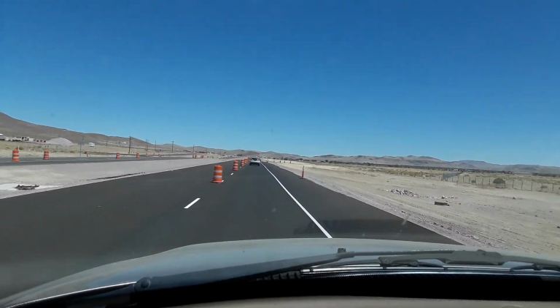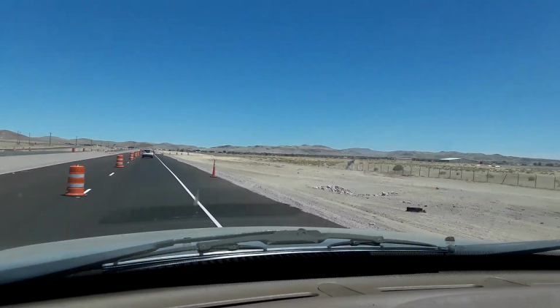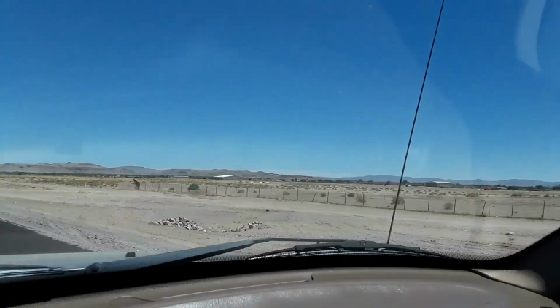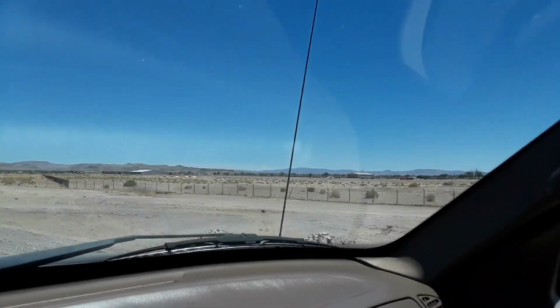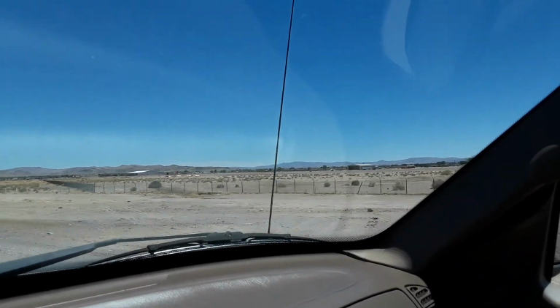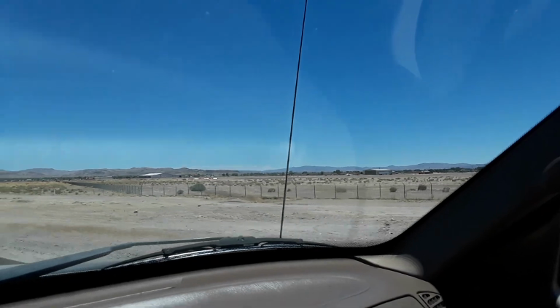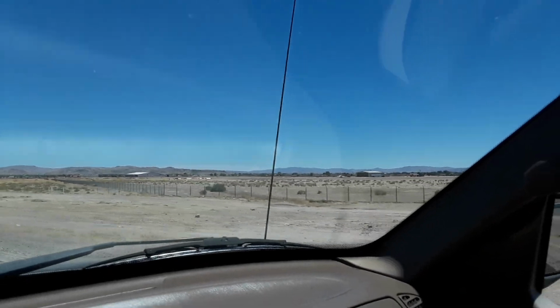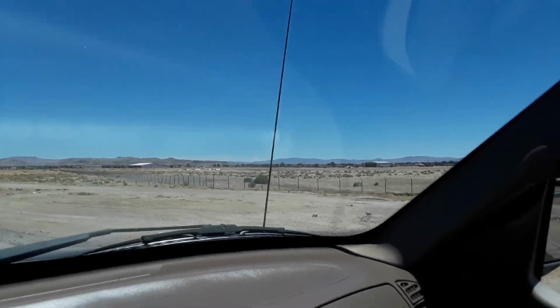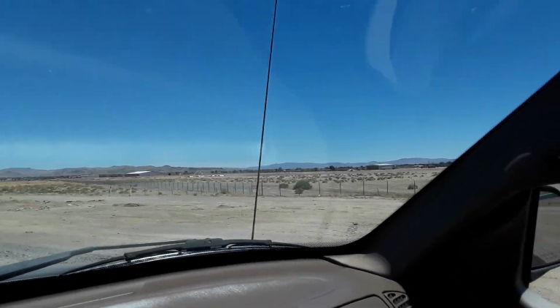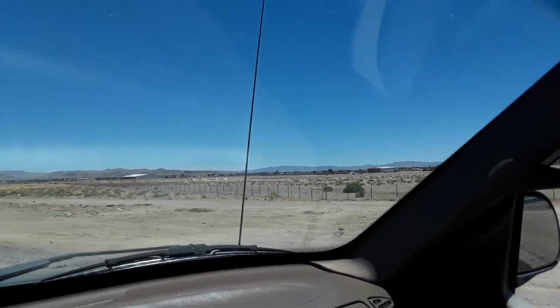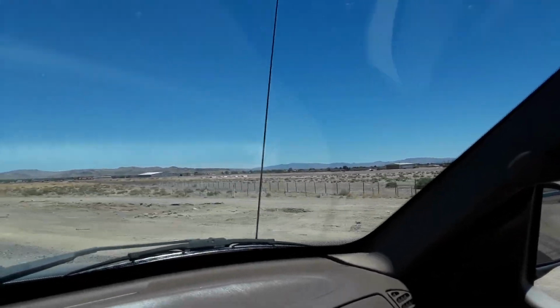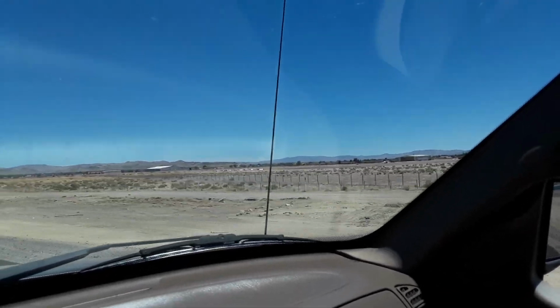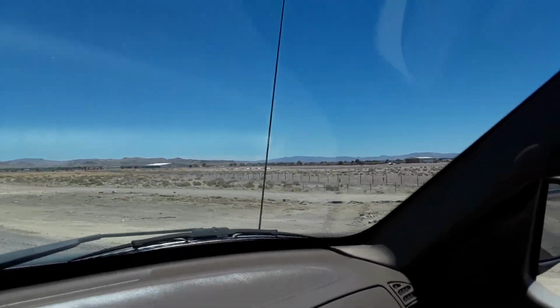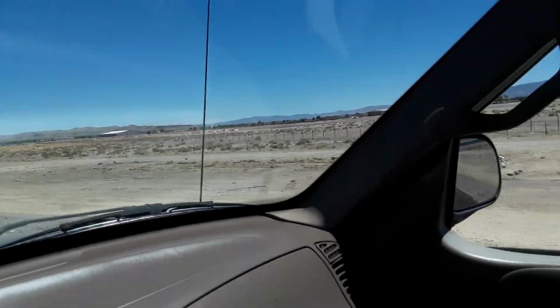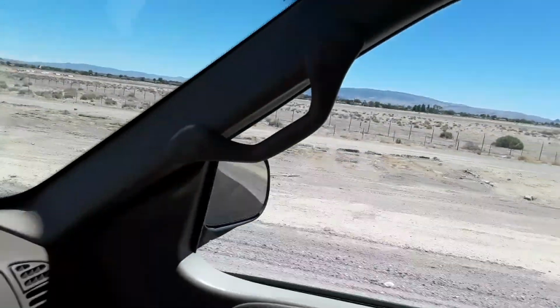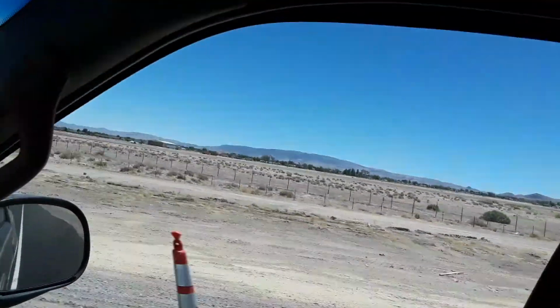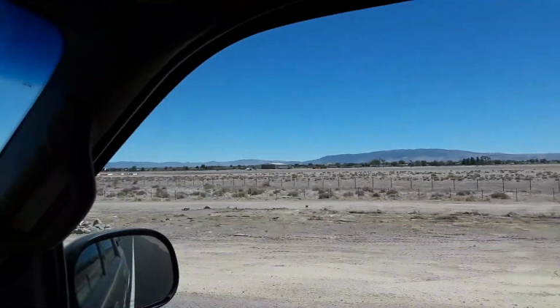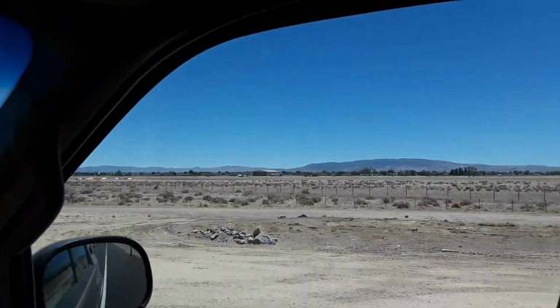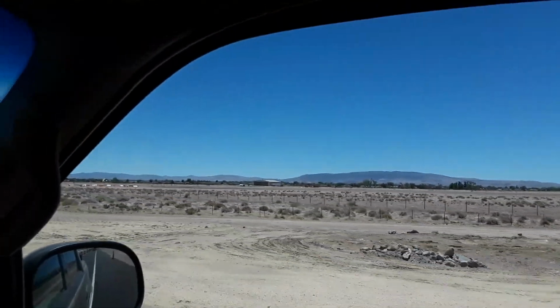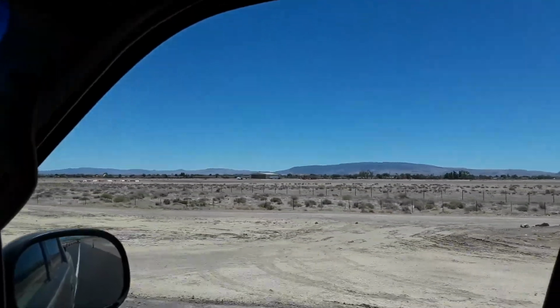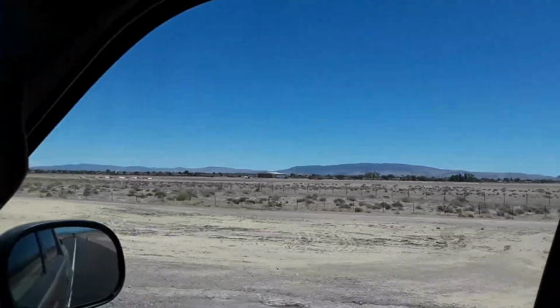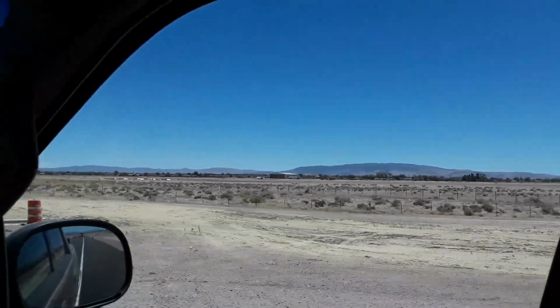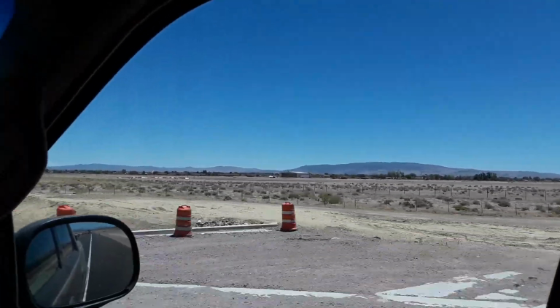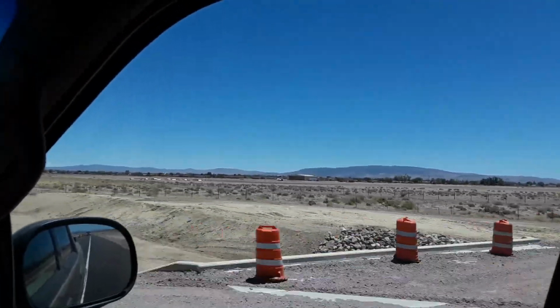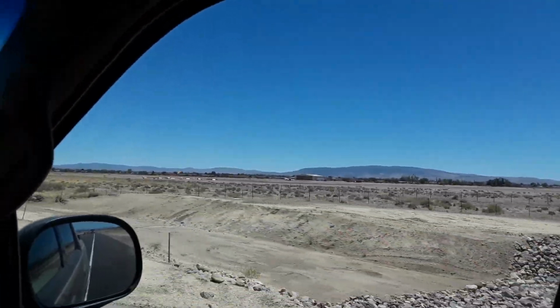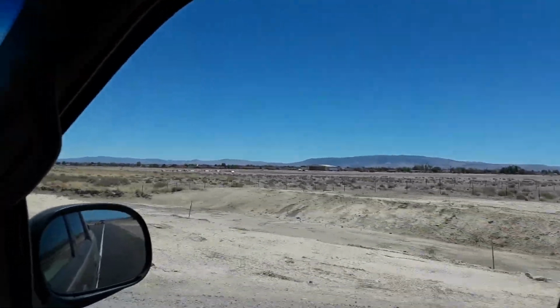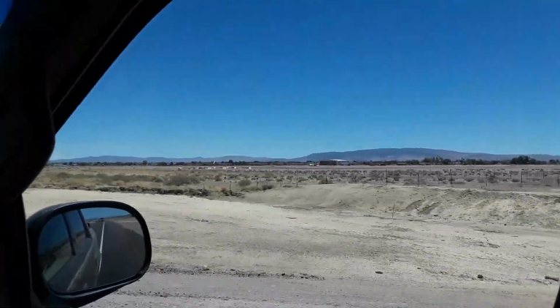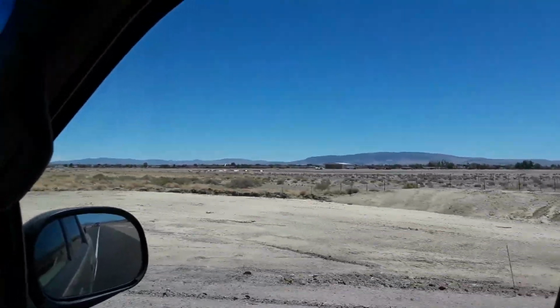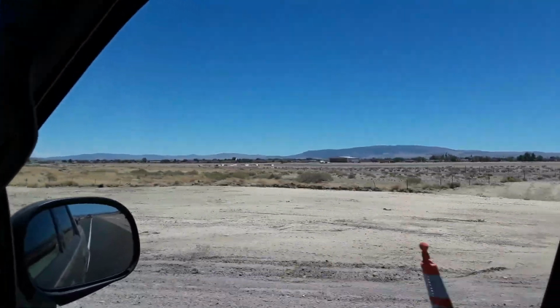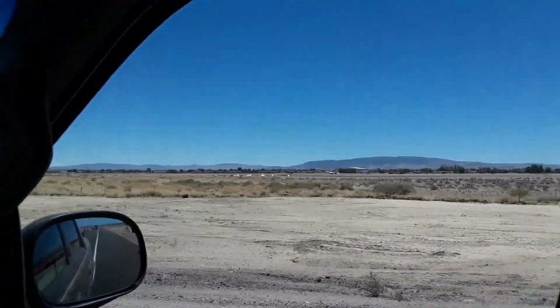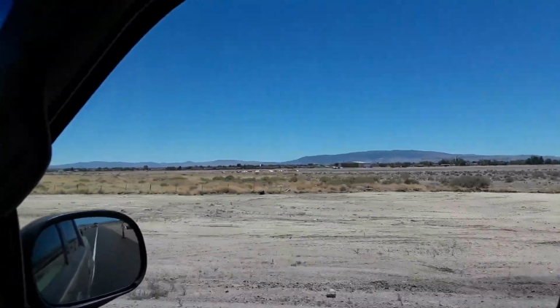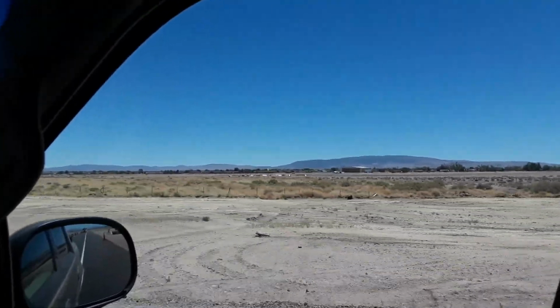Here's some type of a little tiny airport, I guess for private planes. Not much going on there. There's a jet out there — I don't know if that's on display or what.